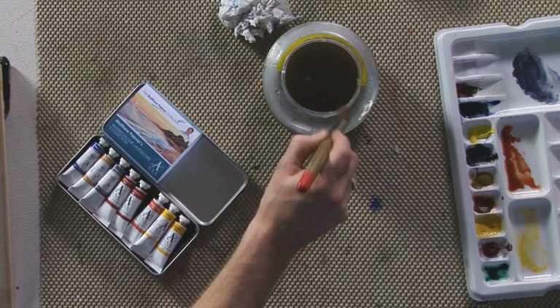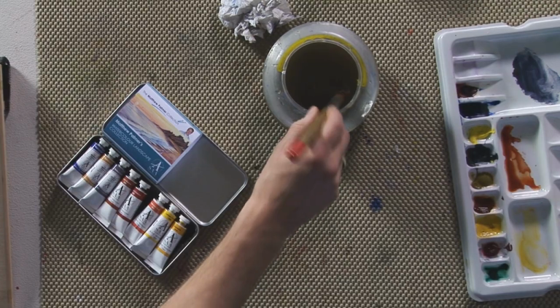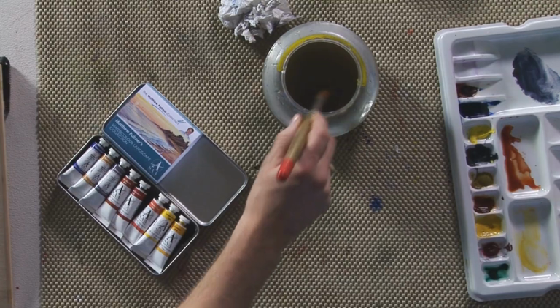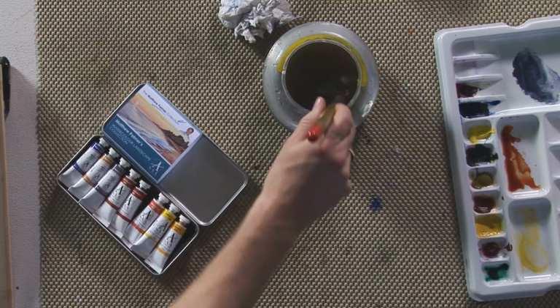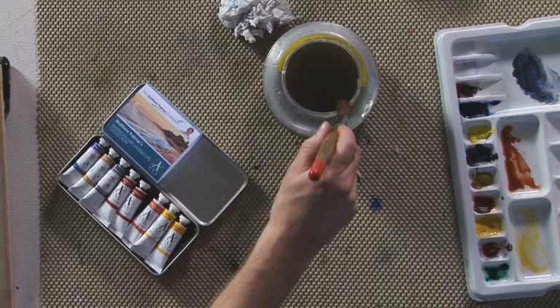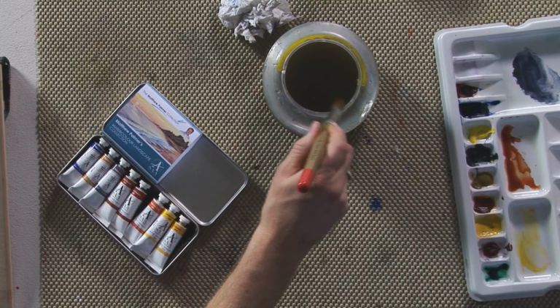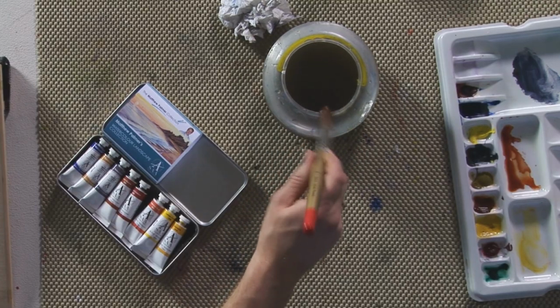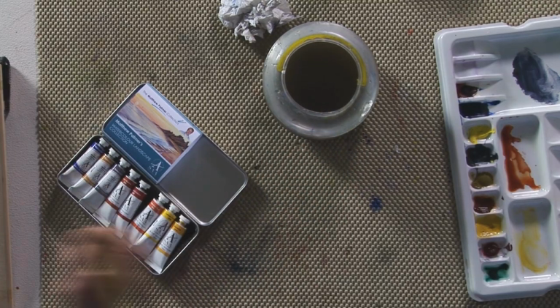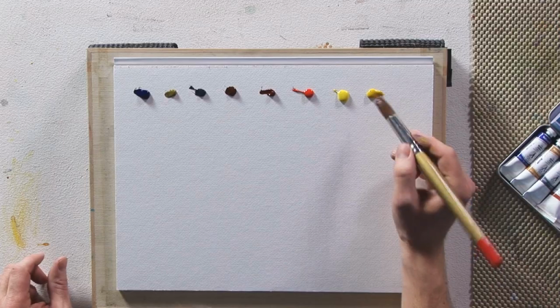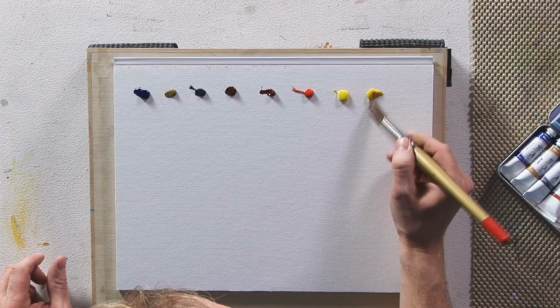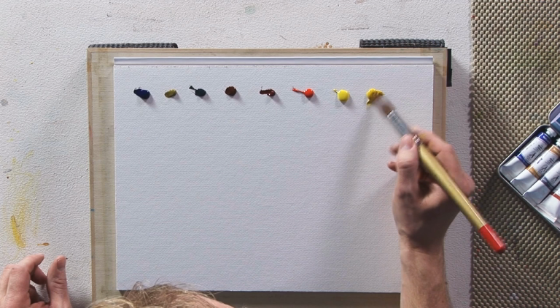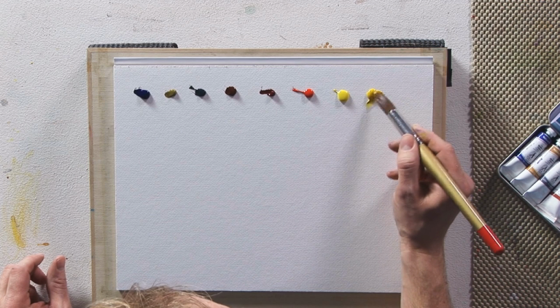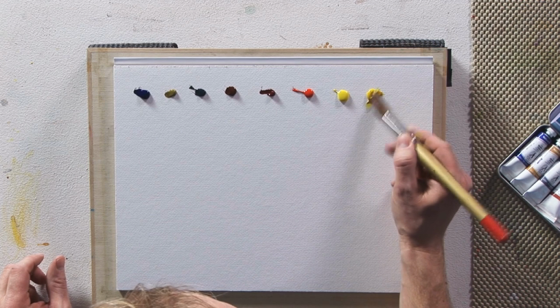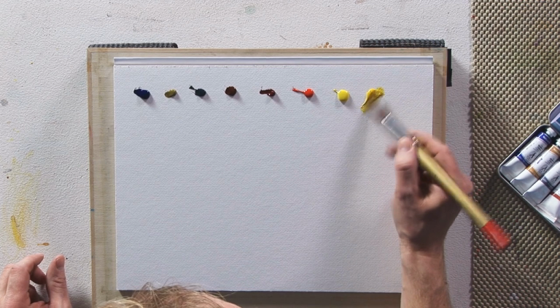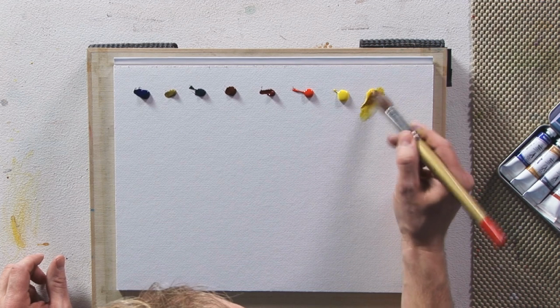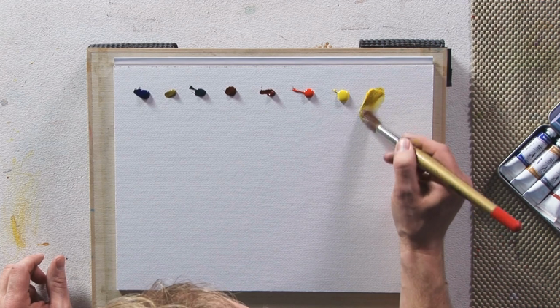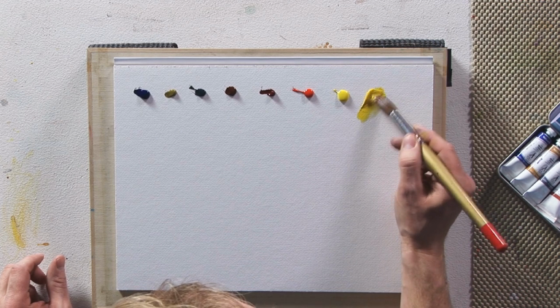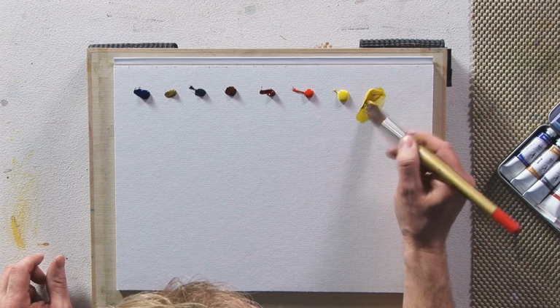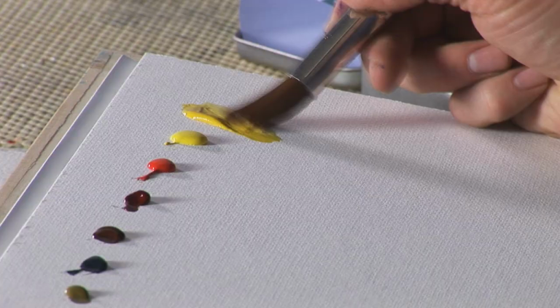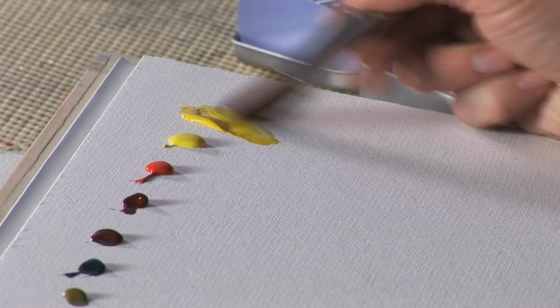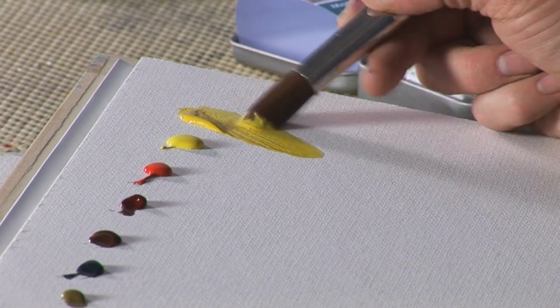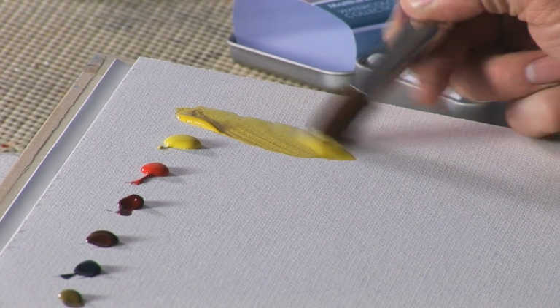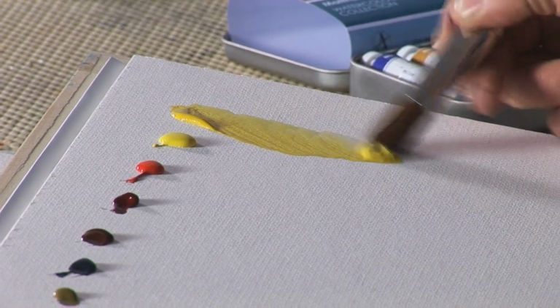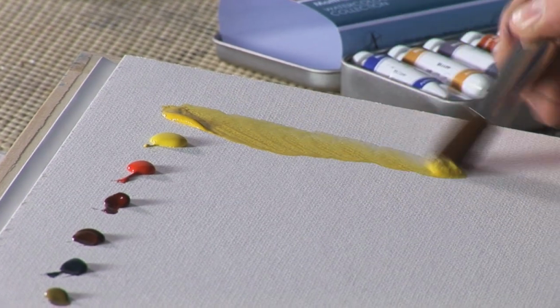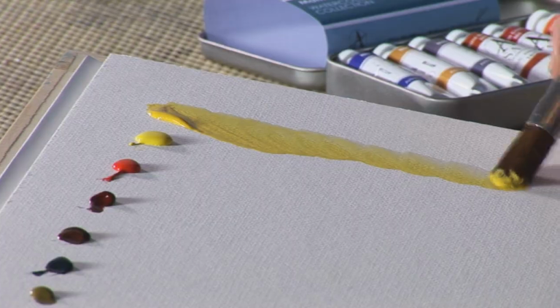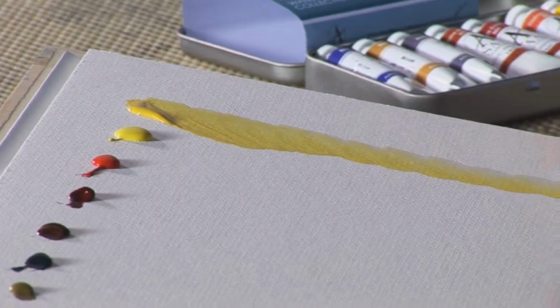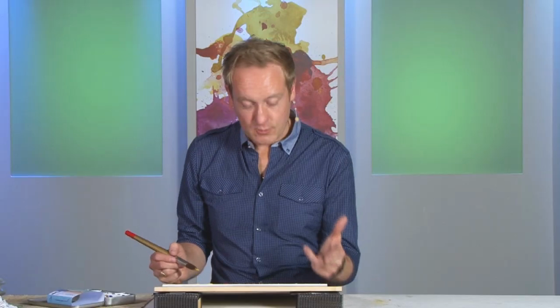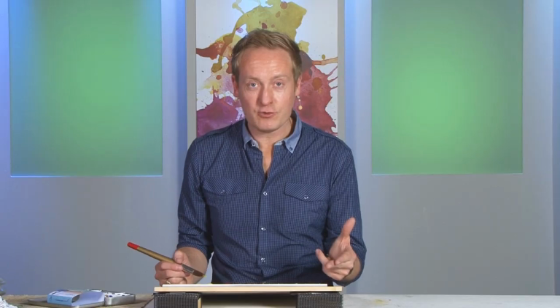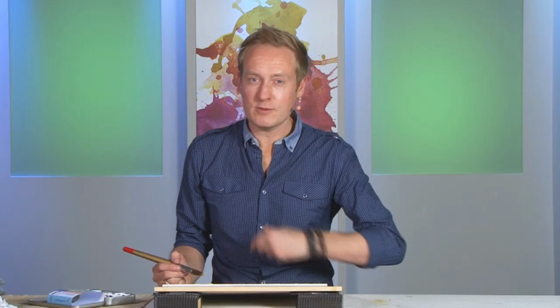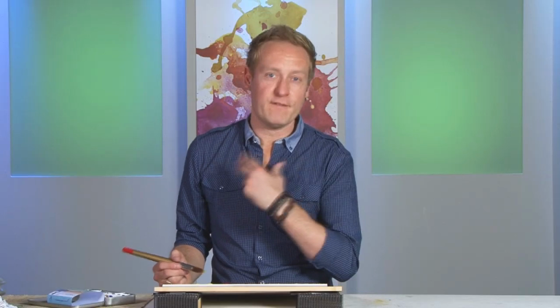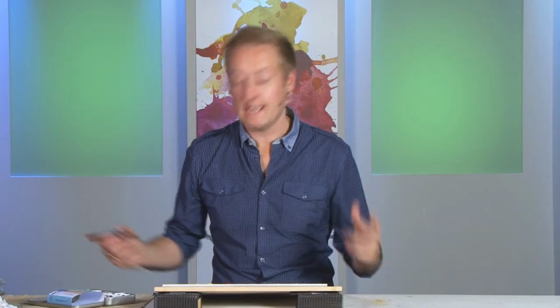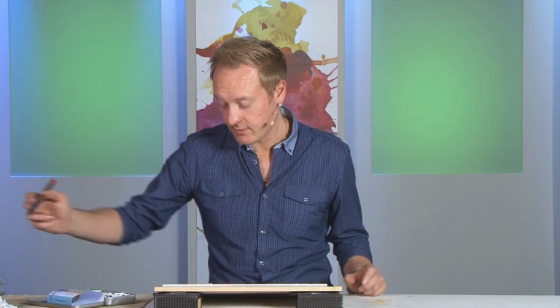We start off with one of my favourite colours, which is aureolin. This is a nice medium kind of yellow, mixed with natural blue to make fantastic greens.